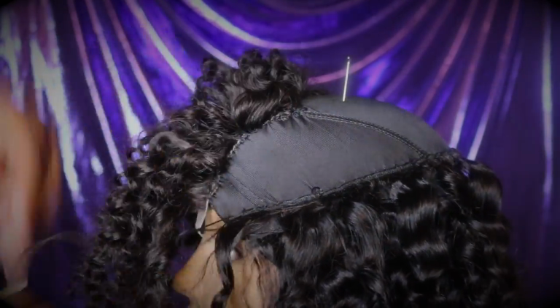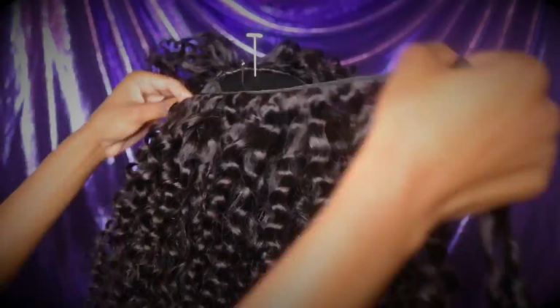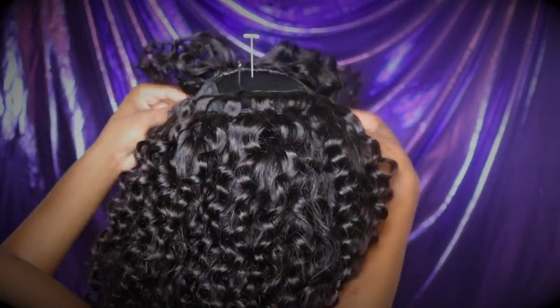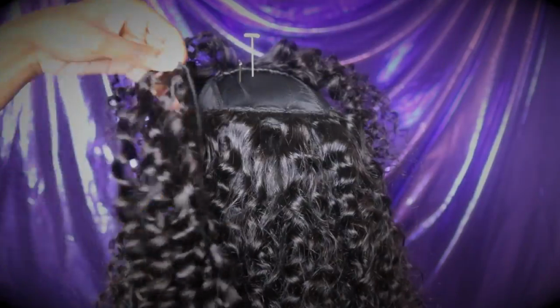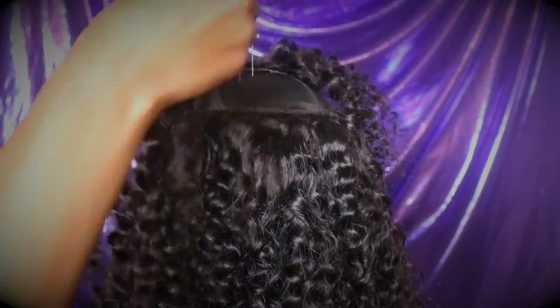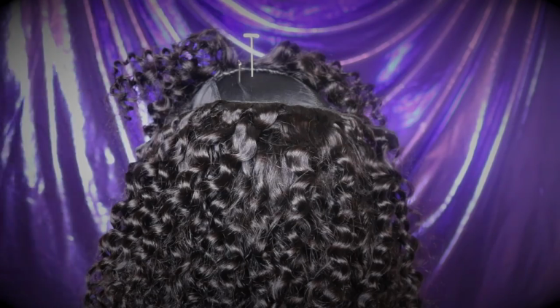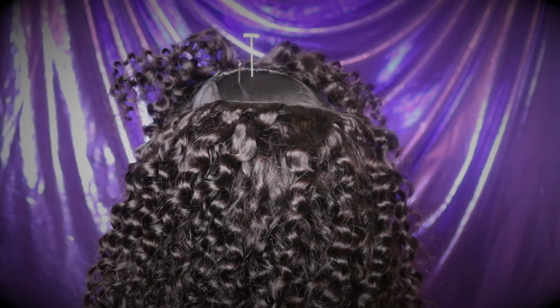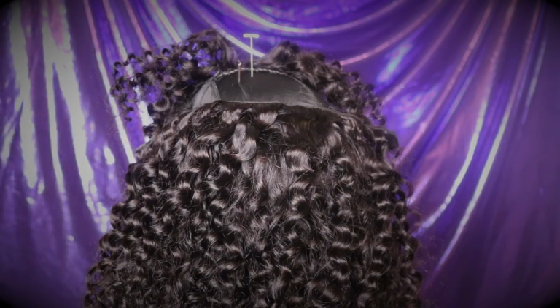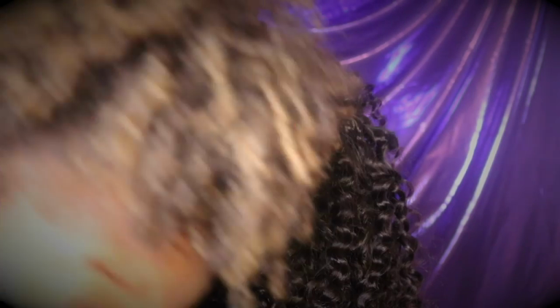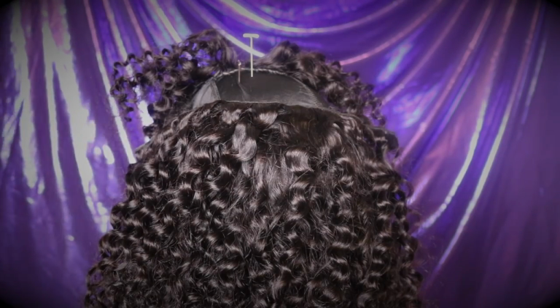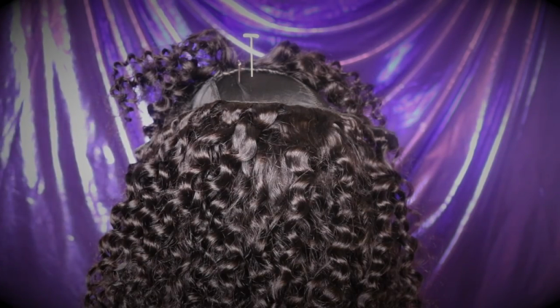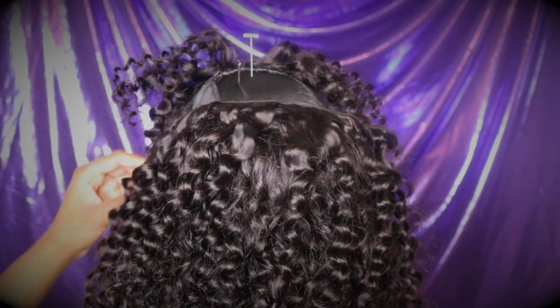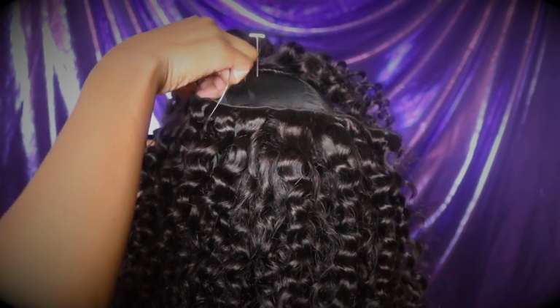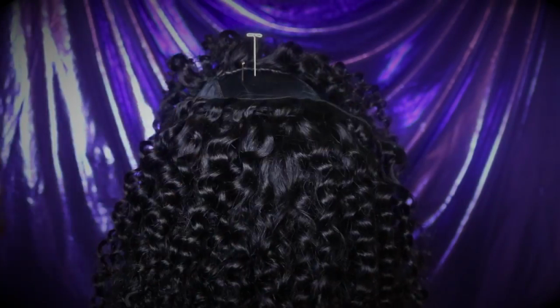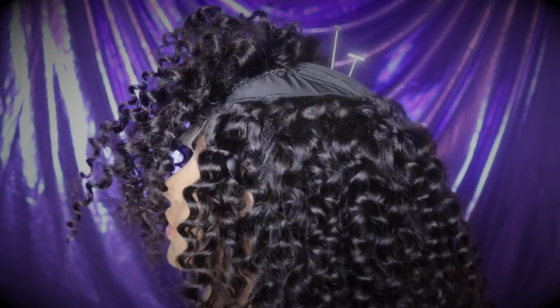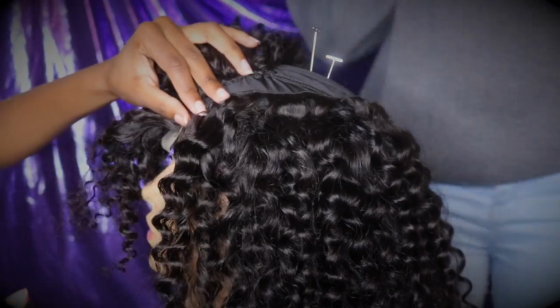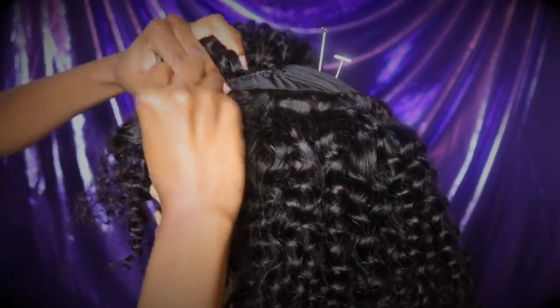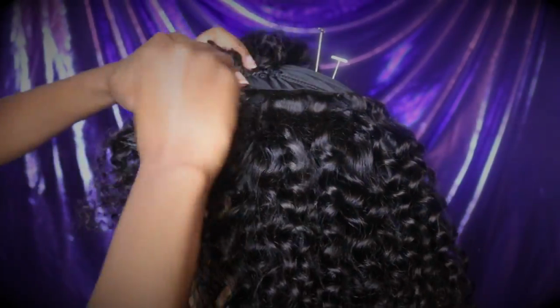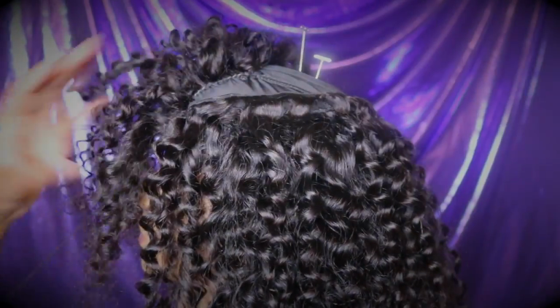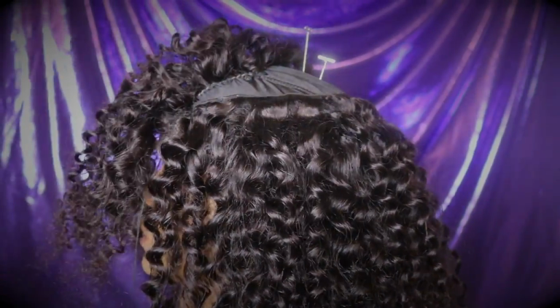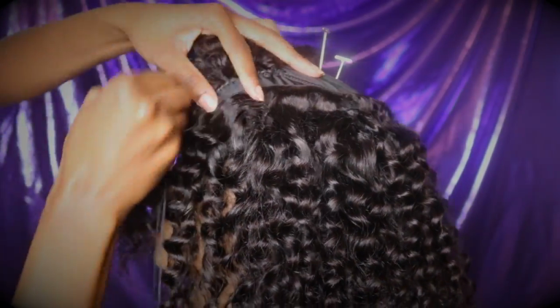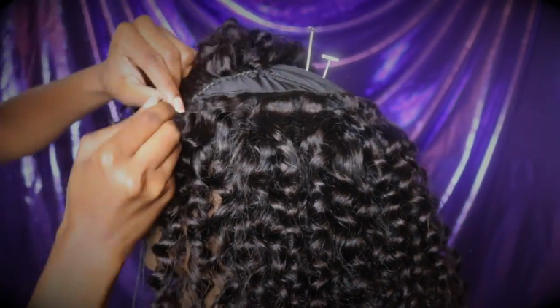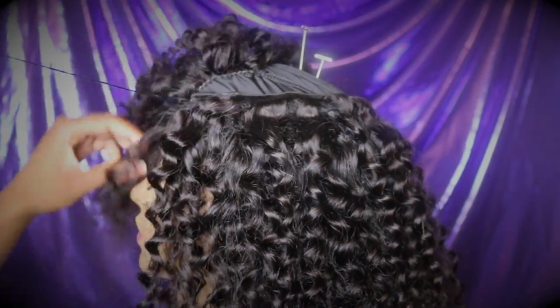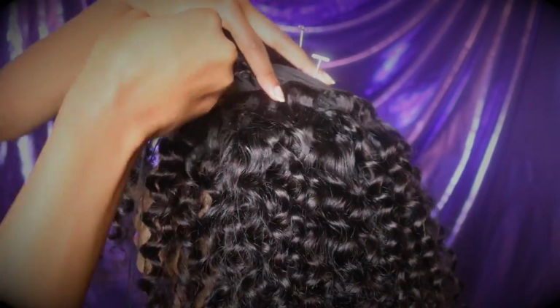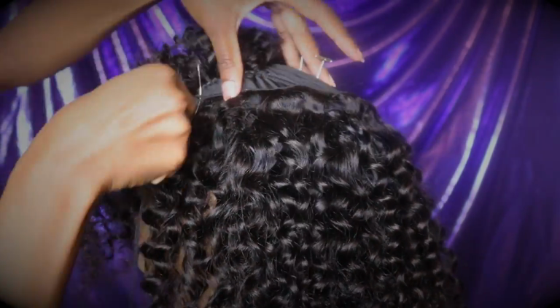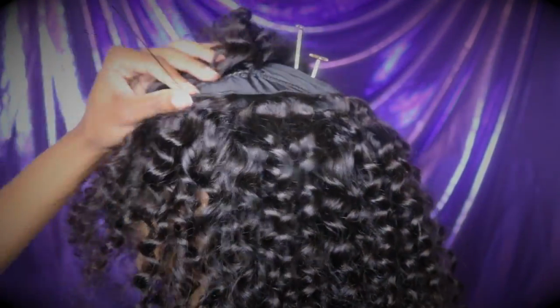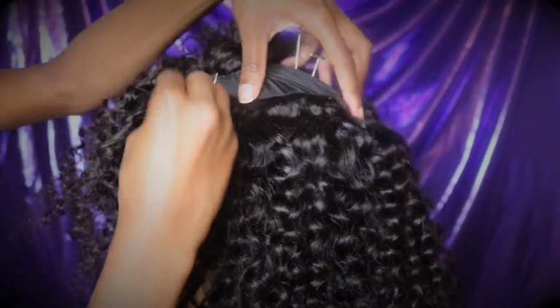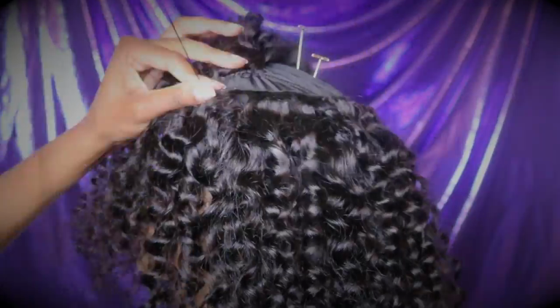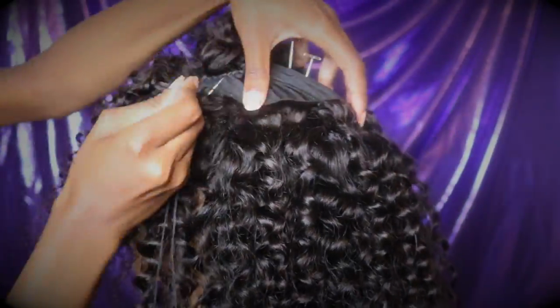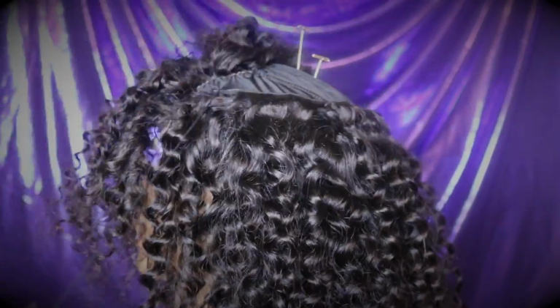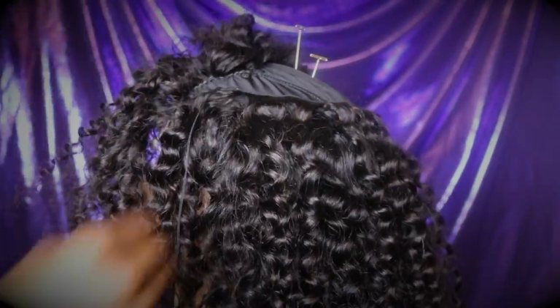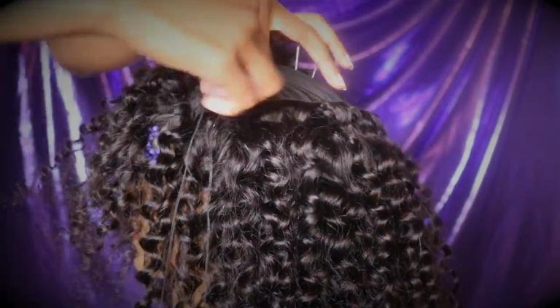As you can see, I have most of the hair on, so now in order to save hair, I'm going to start measuring the tracks and cutting them to fit exactly how much I need in order to cover all of the cap.